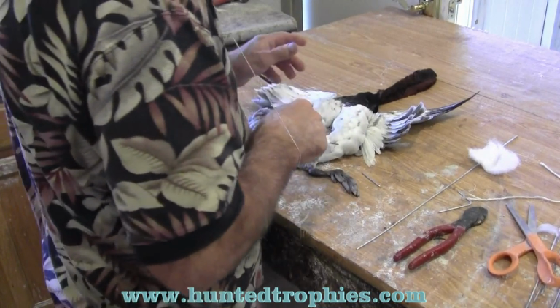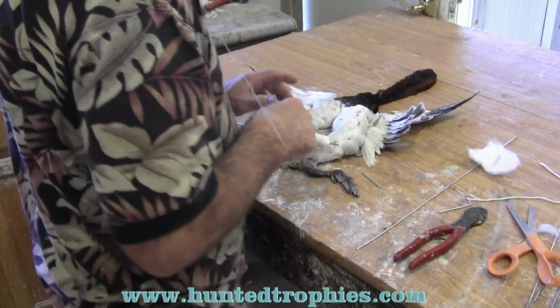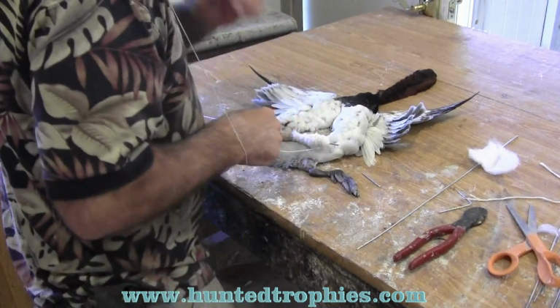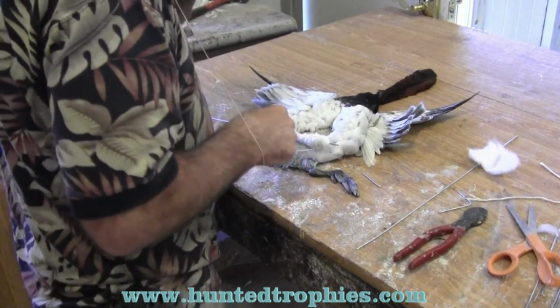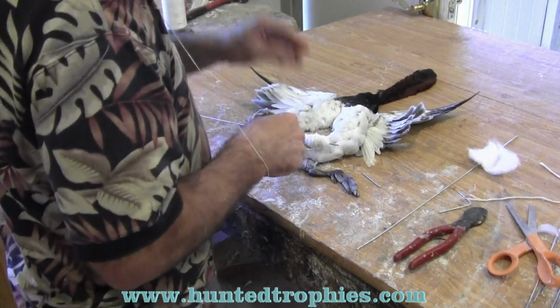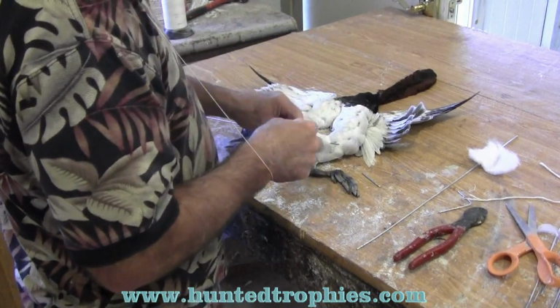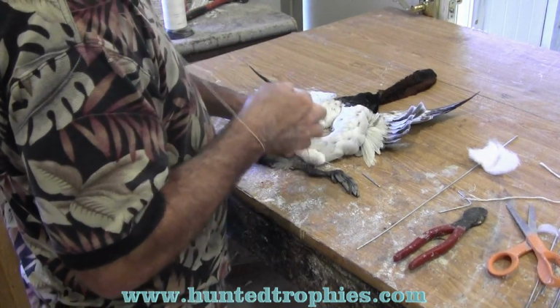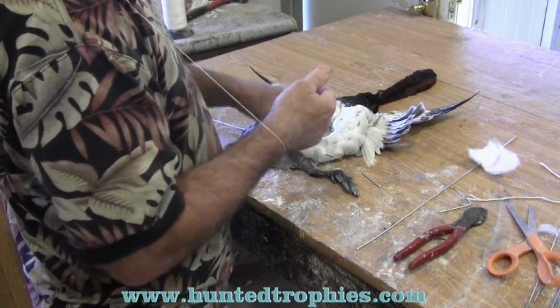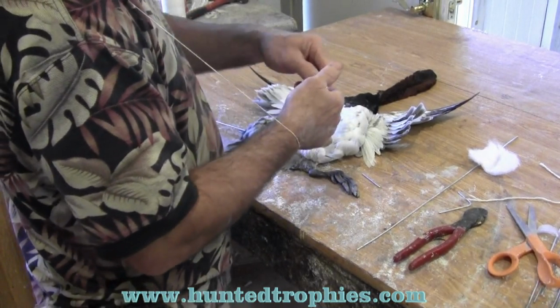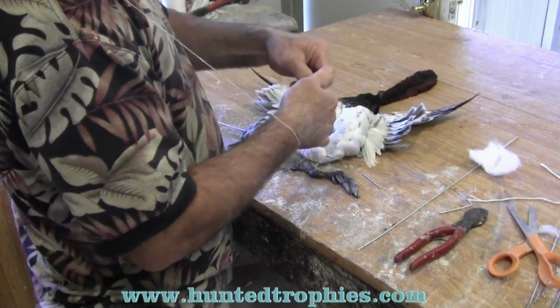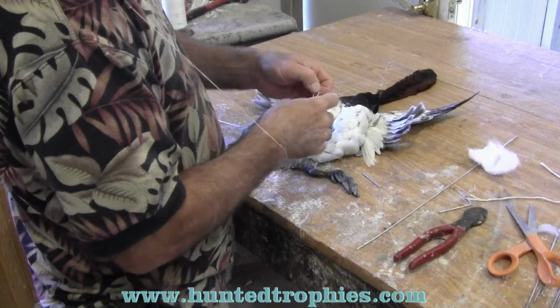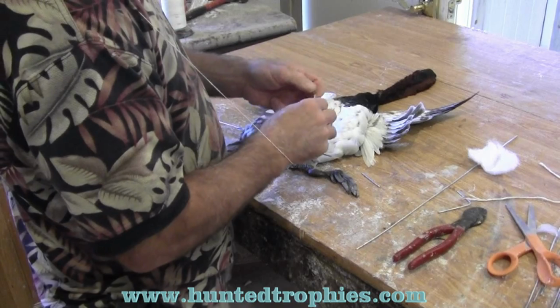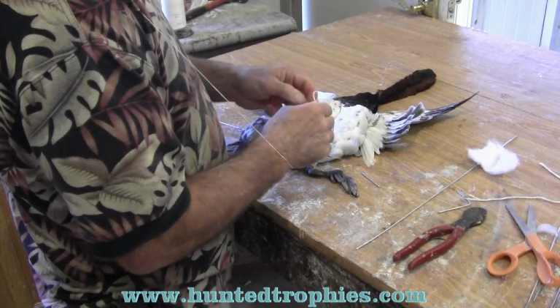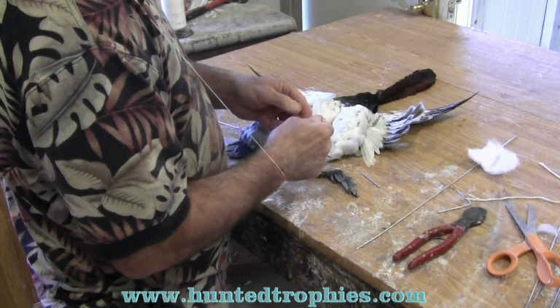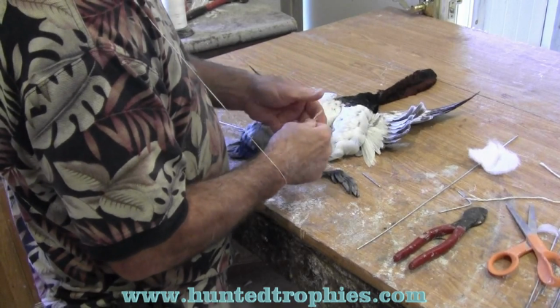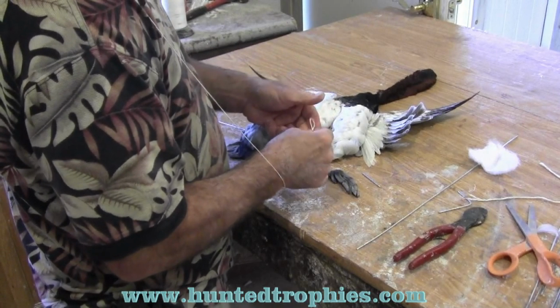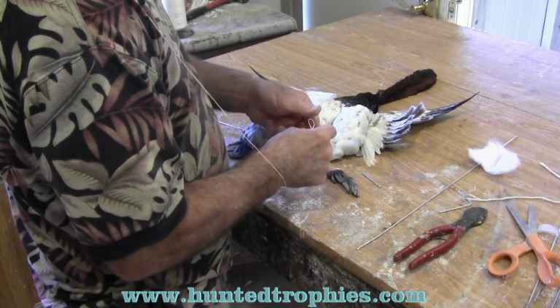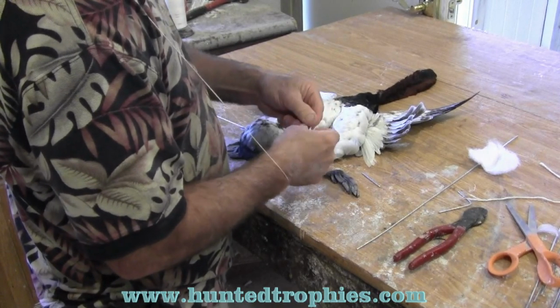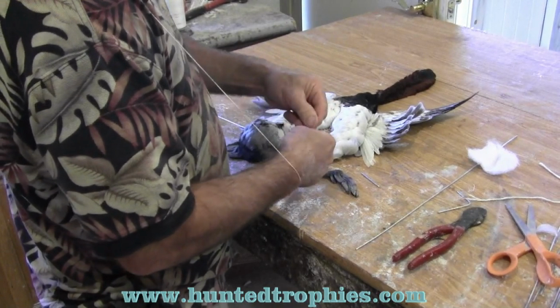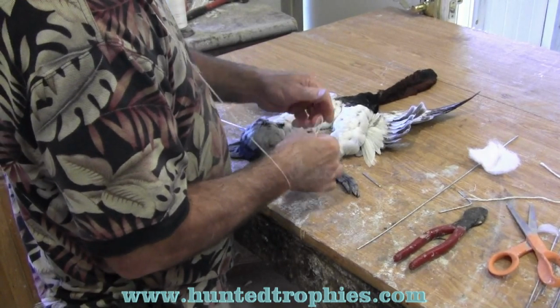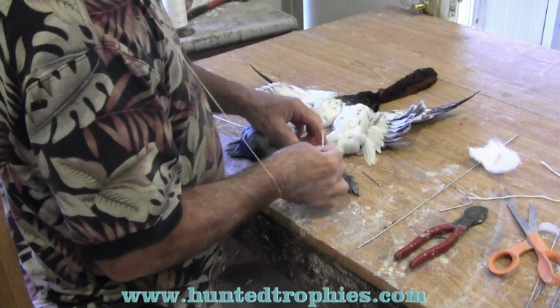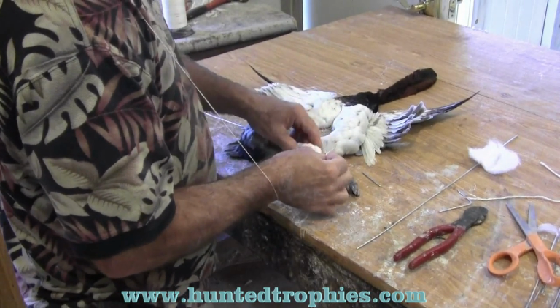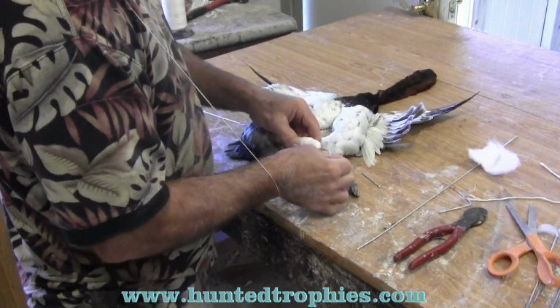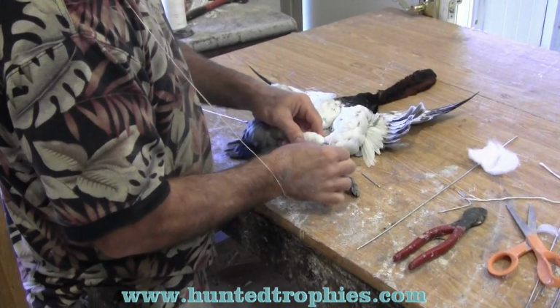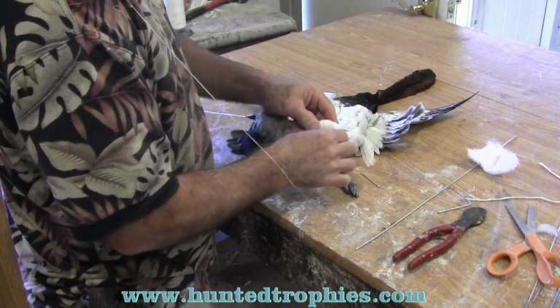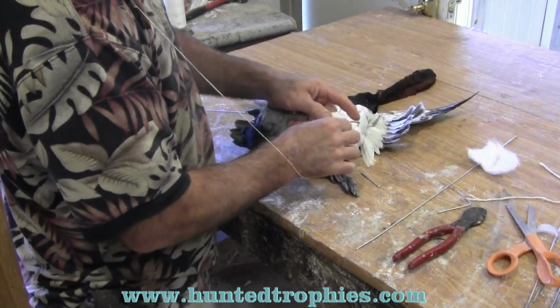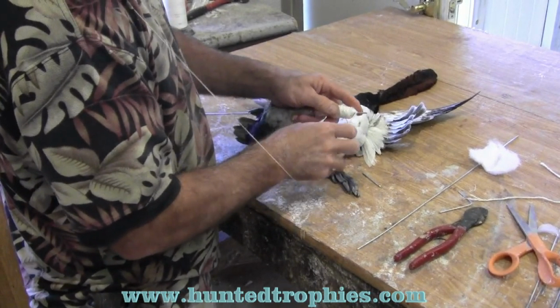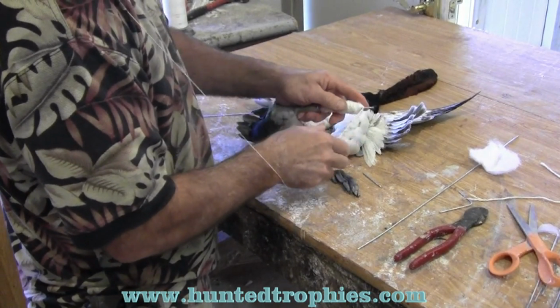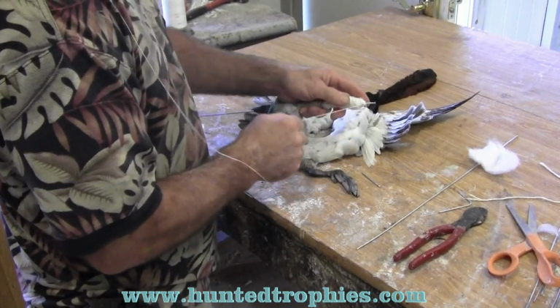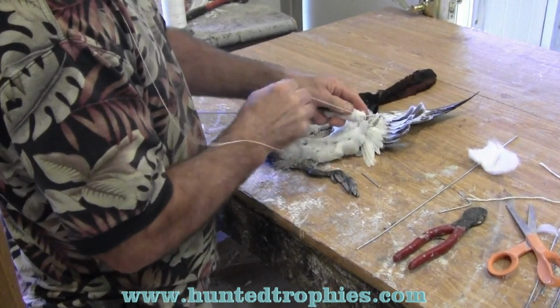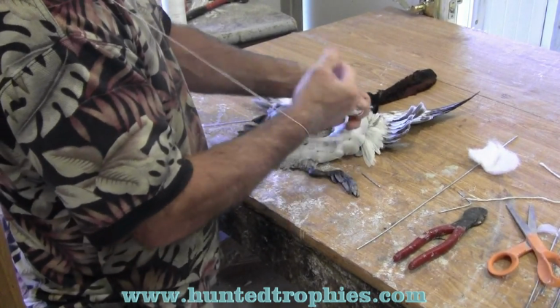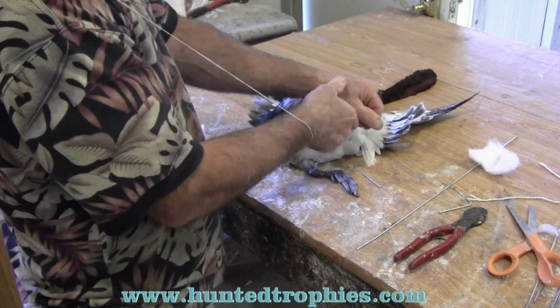We wrap it with four-ply twine. When we get it wrapped, we take the twine, double it over, loop it, spin the loop a few times, and just hook it over.